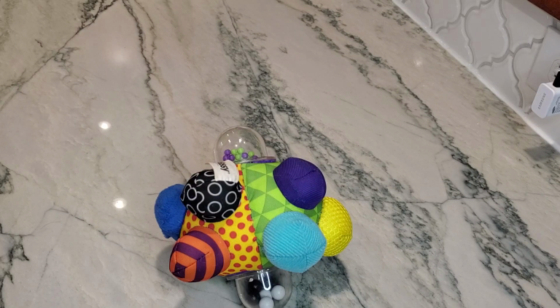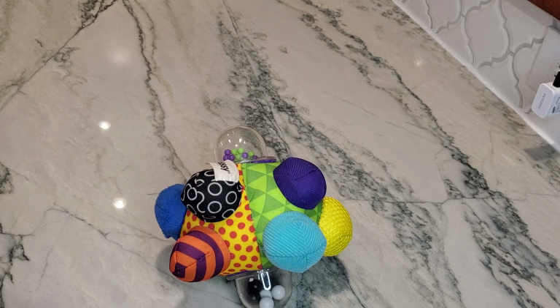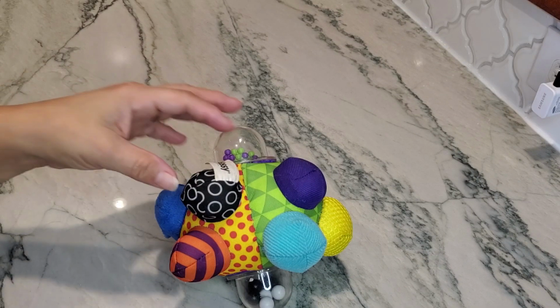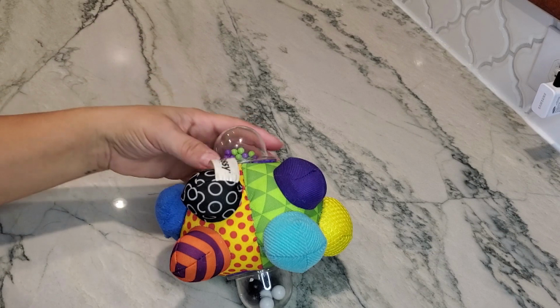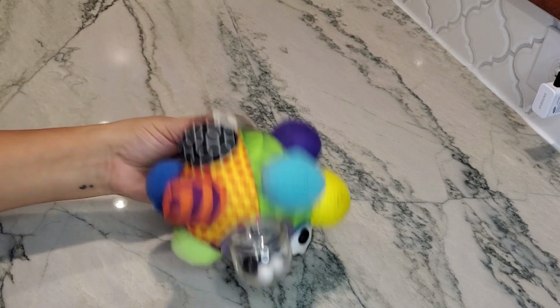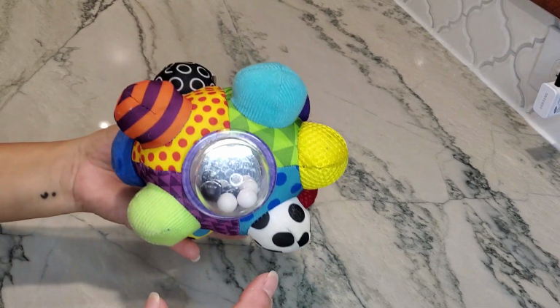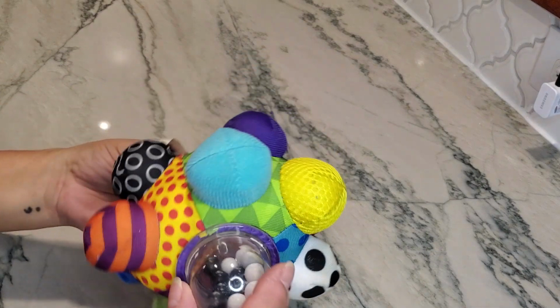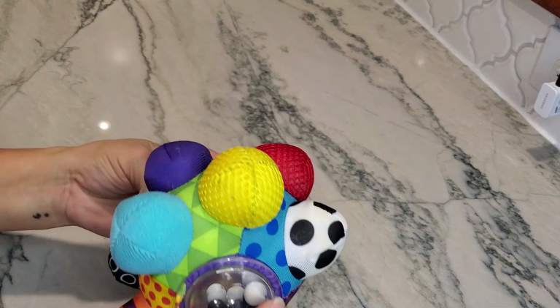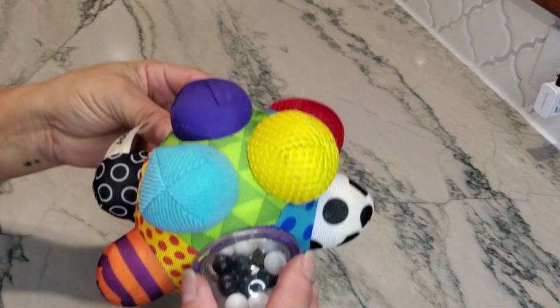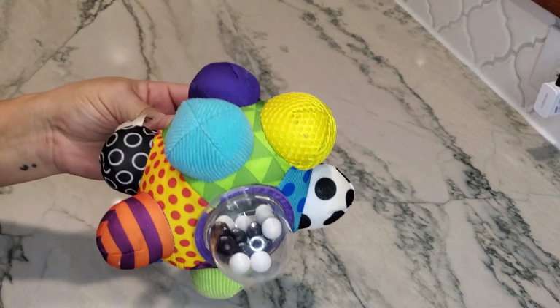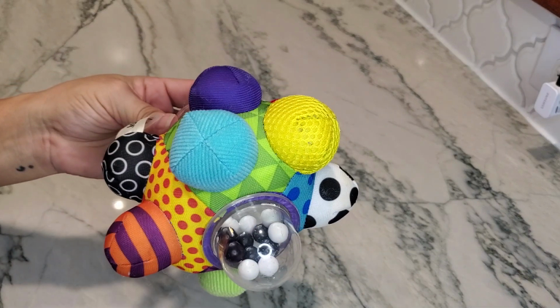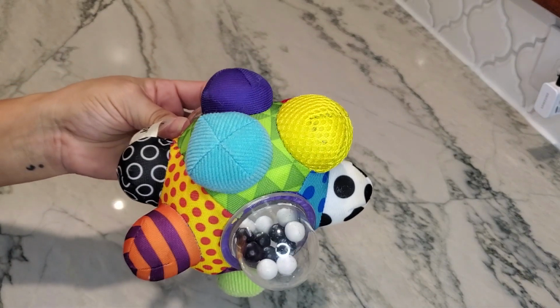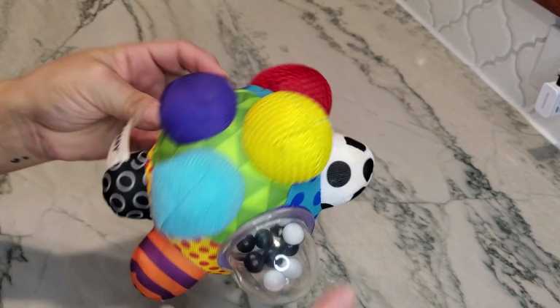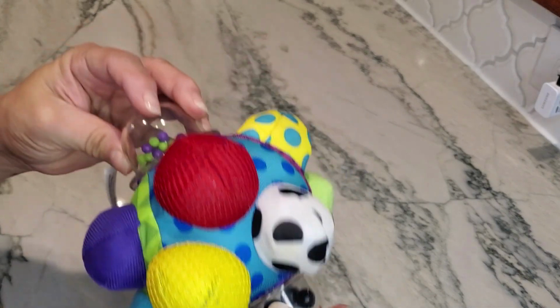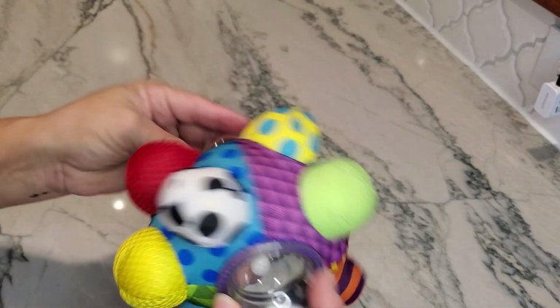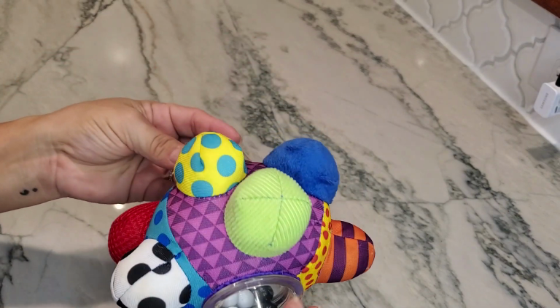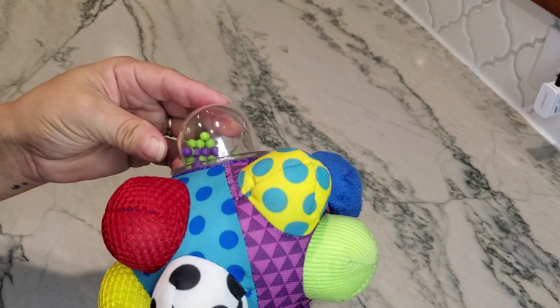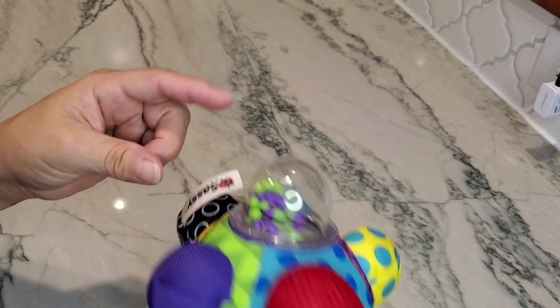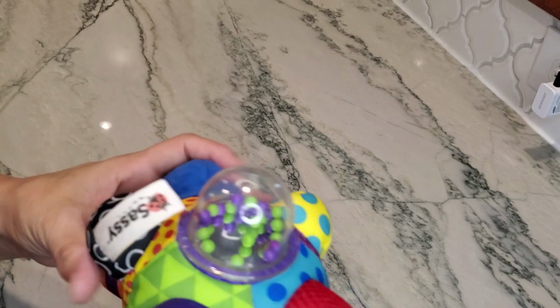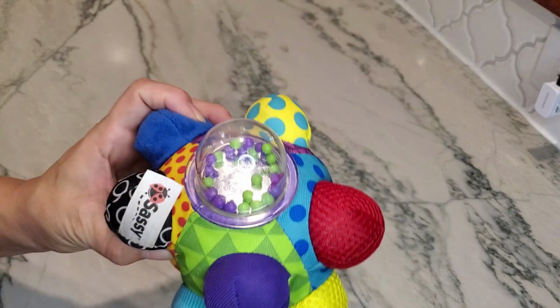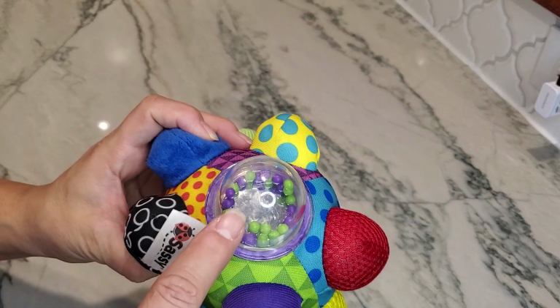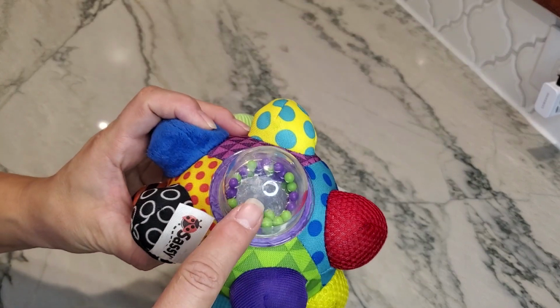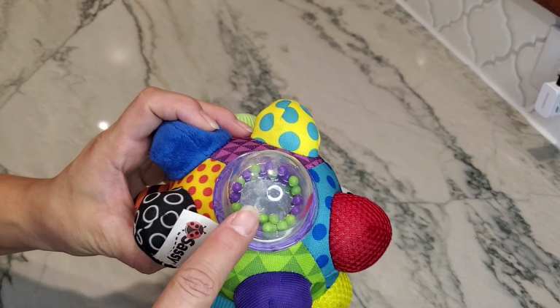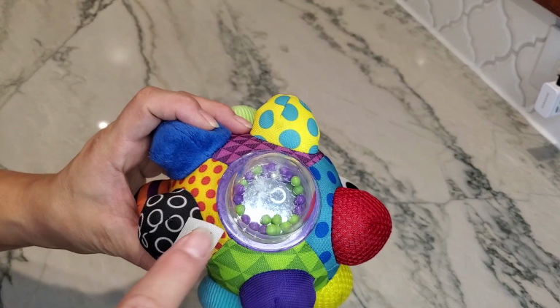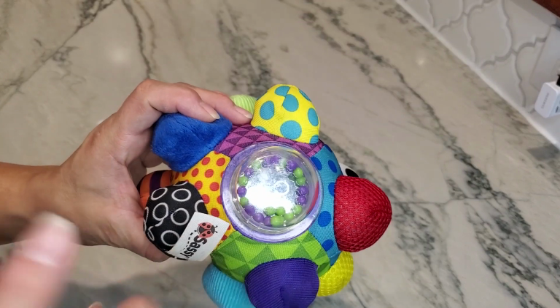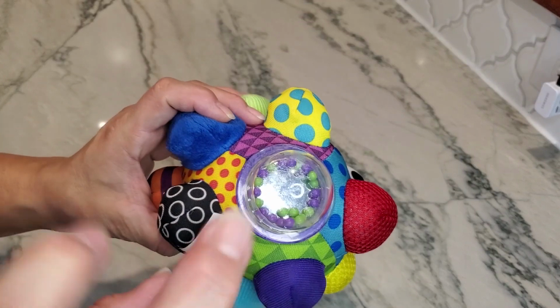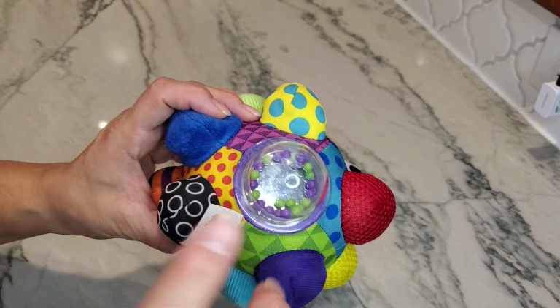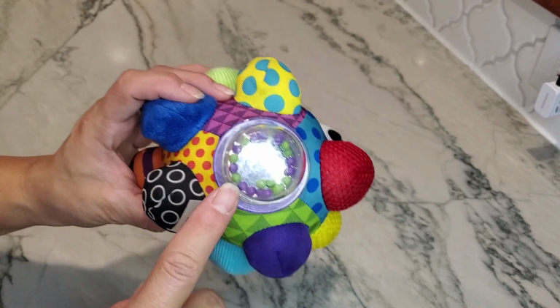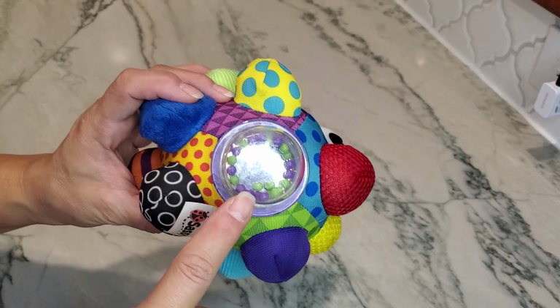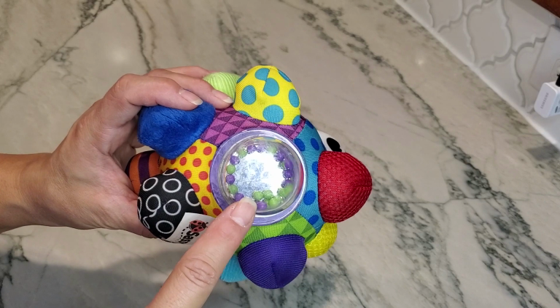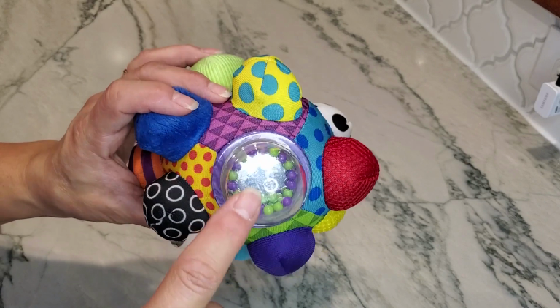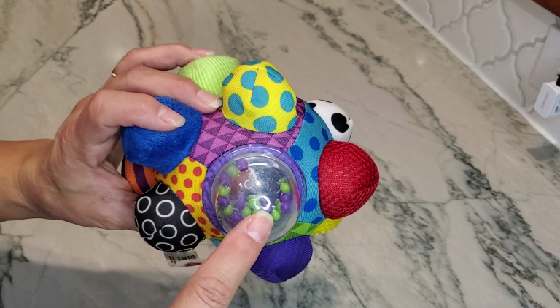This is called a bumpy ball. The idea is that when your child is playing with it, it has two different noise makers on it.